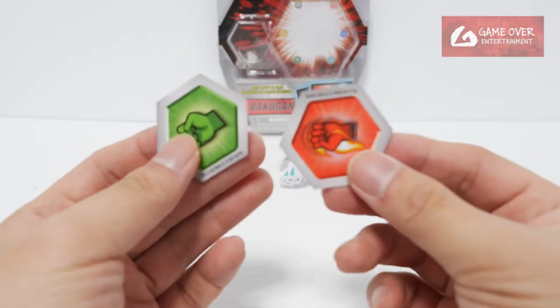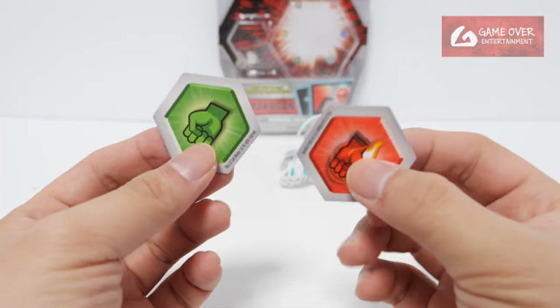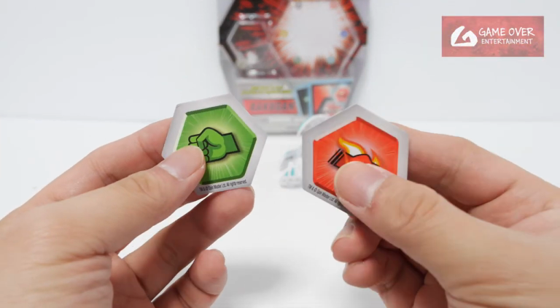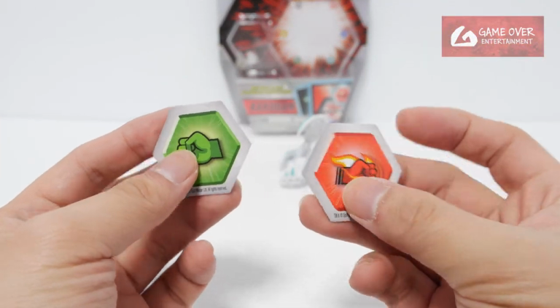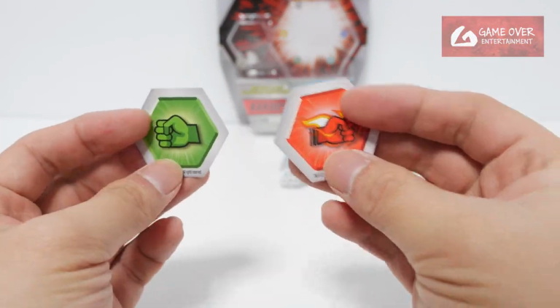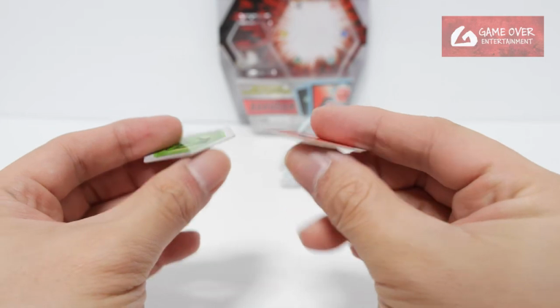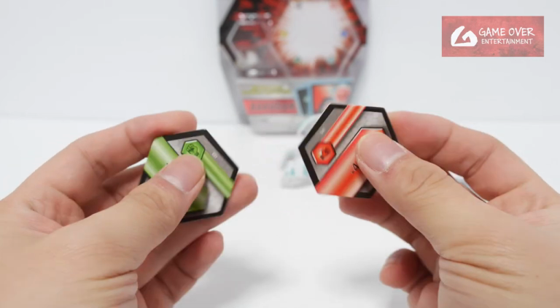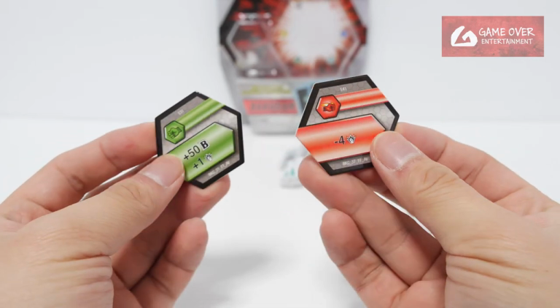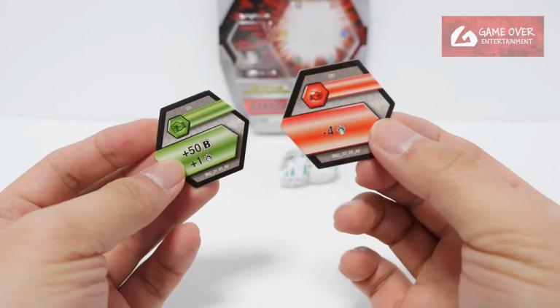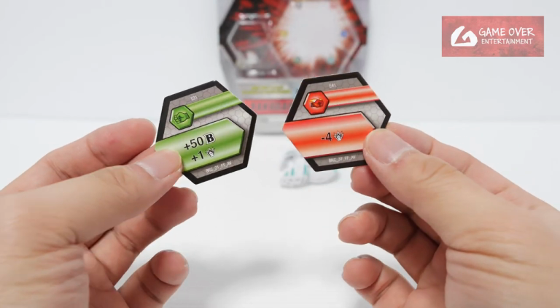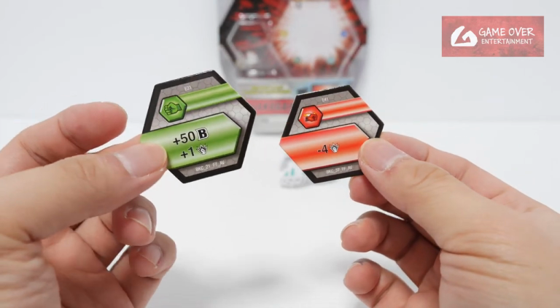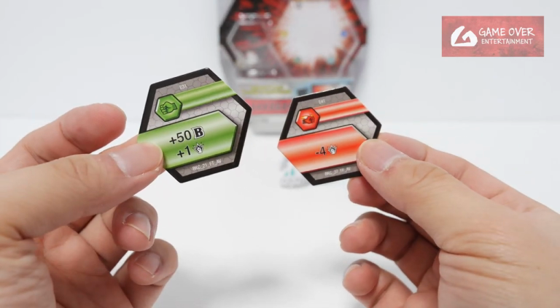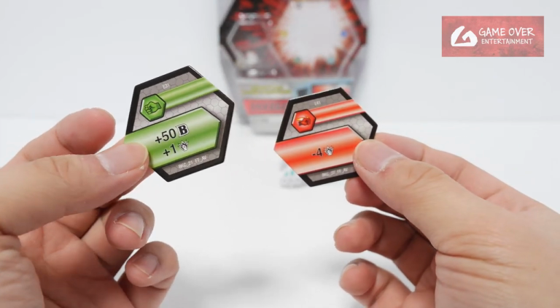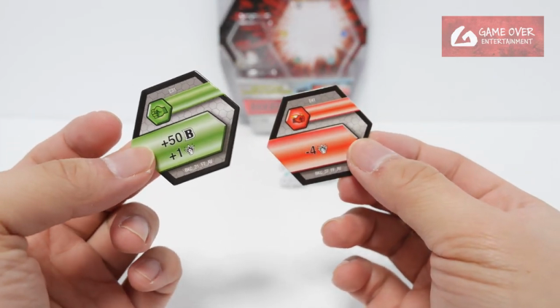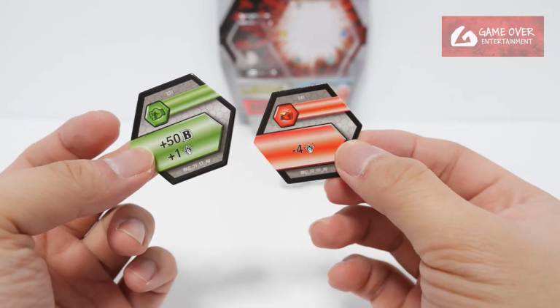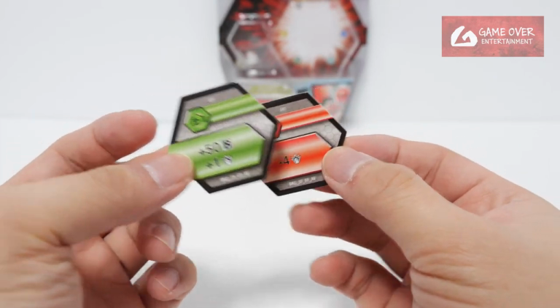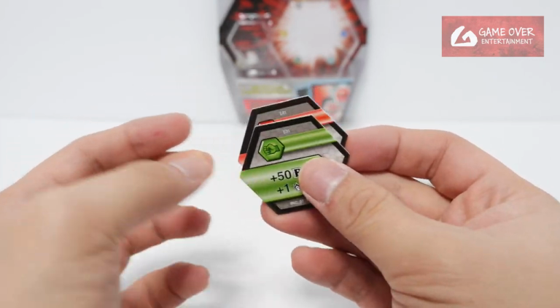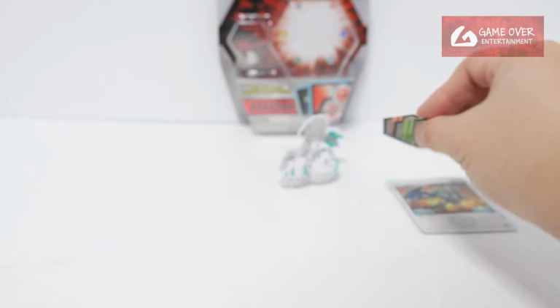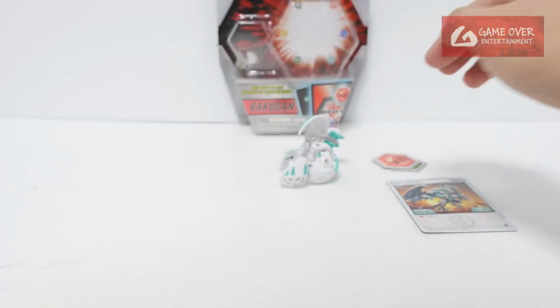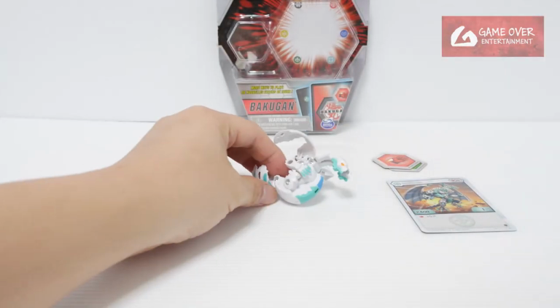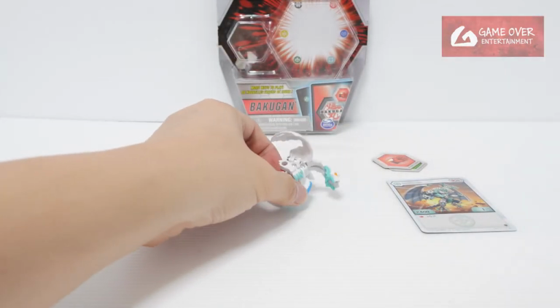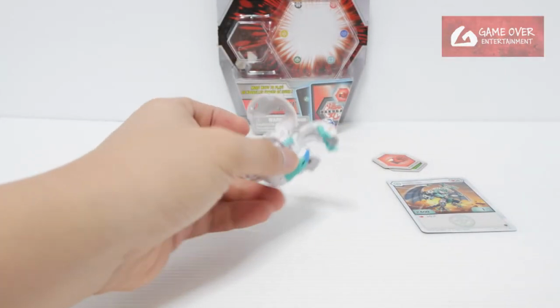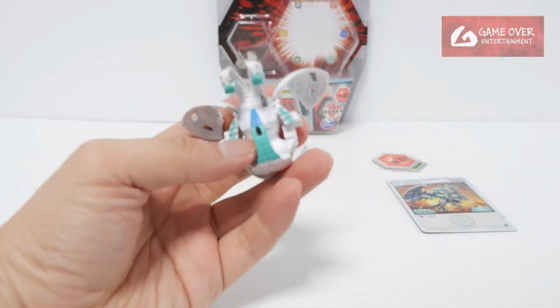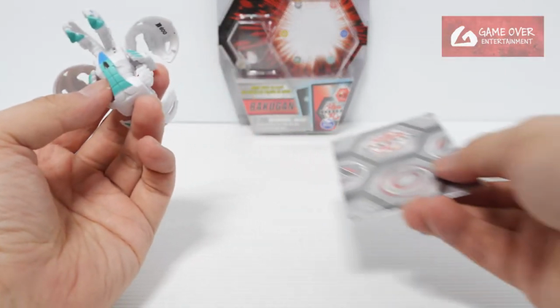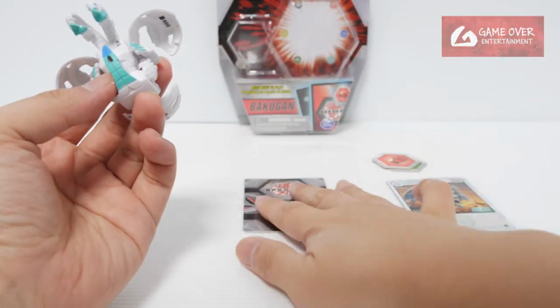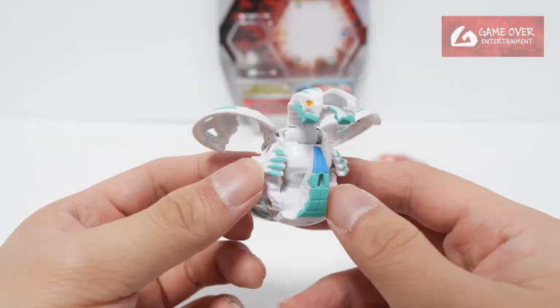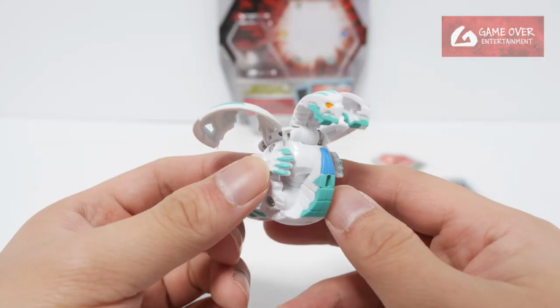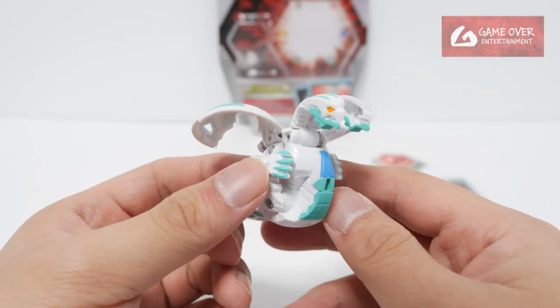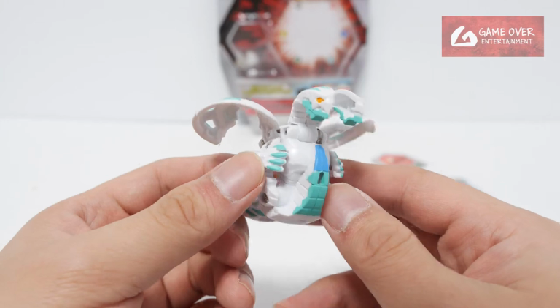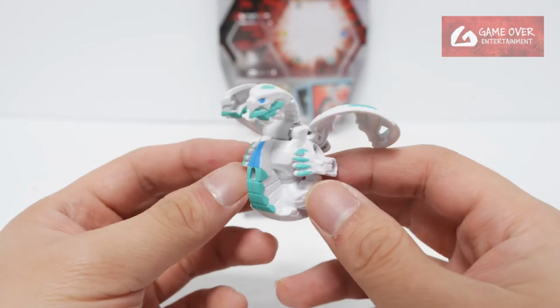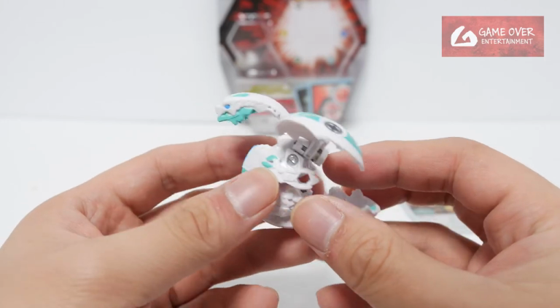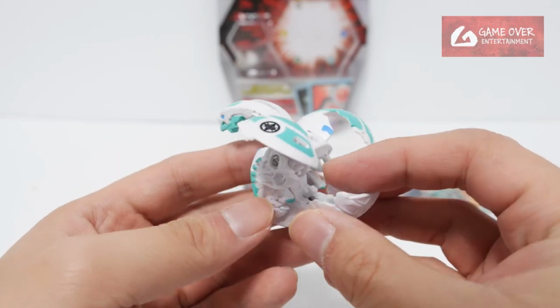For the cores, we have four Flaming Fist and one Green Fist — minus 4 damage, plus 50 B and 1 damage. Heos Neelius's original faction colour is Darkus, and the partner is Magnus.